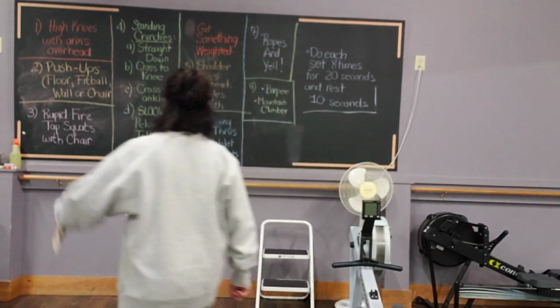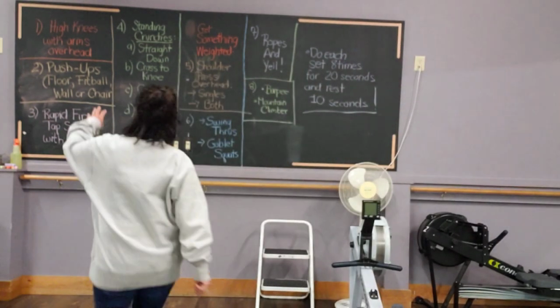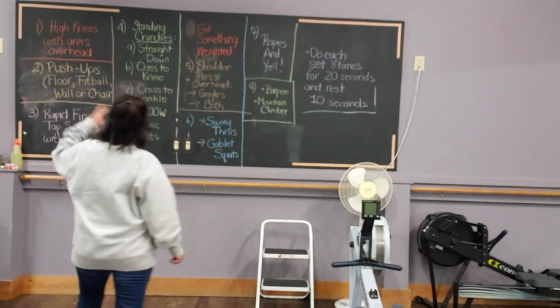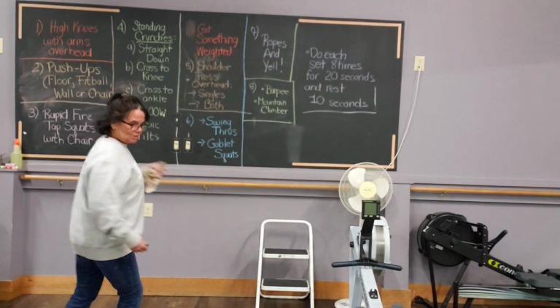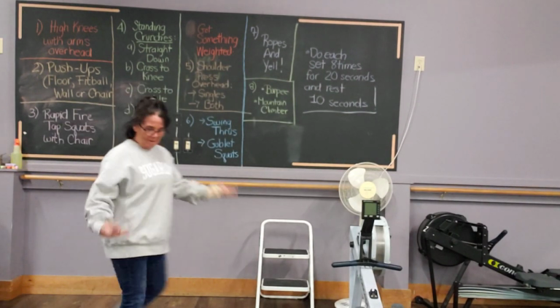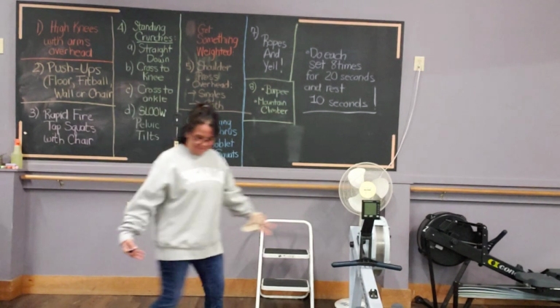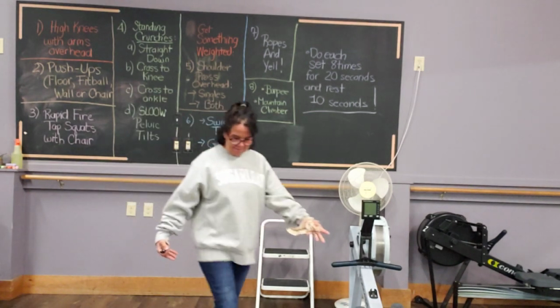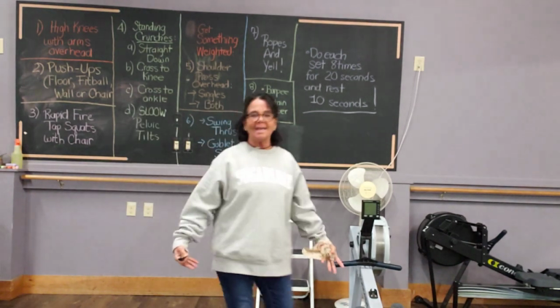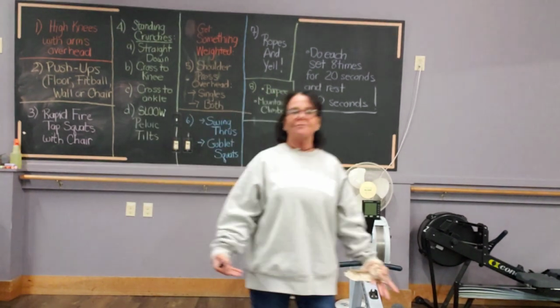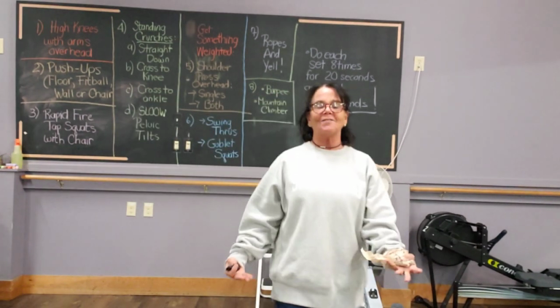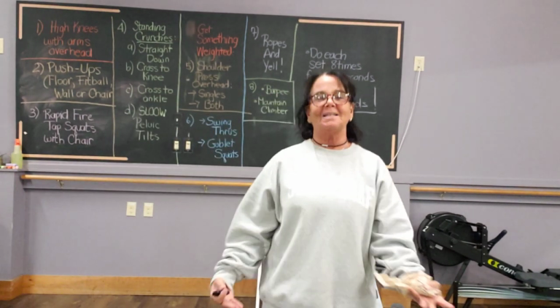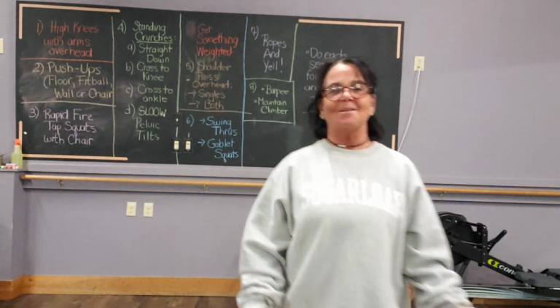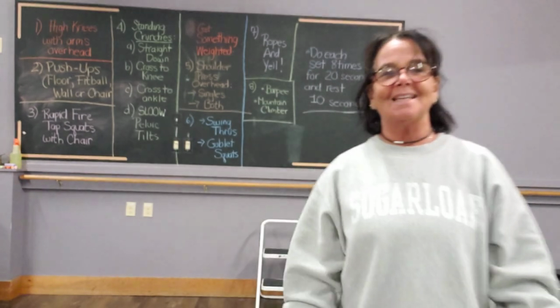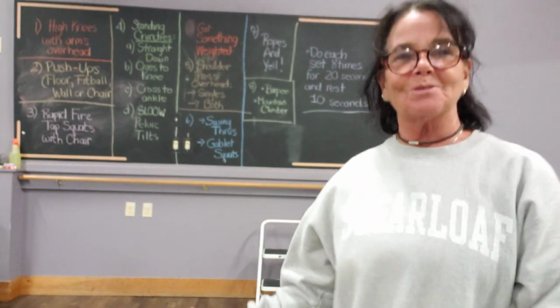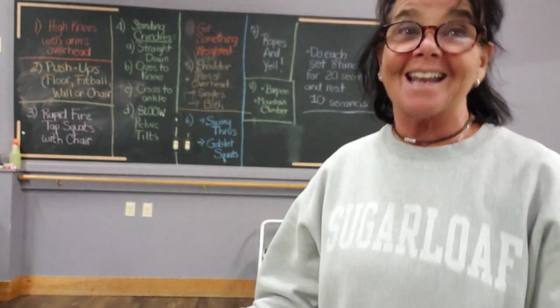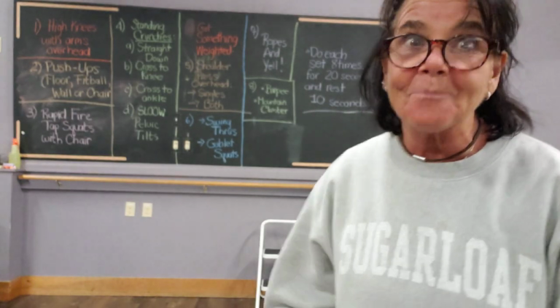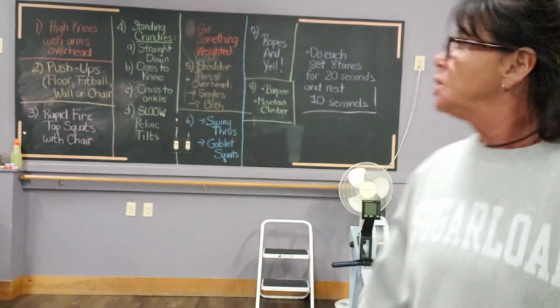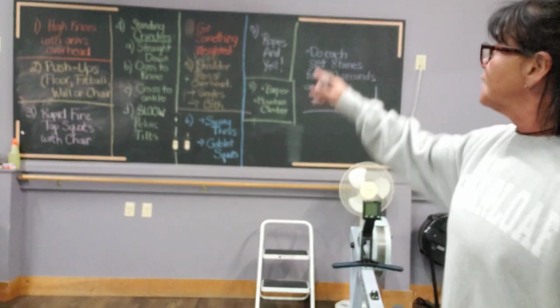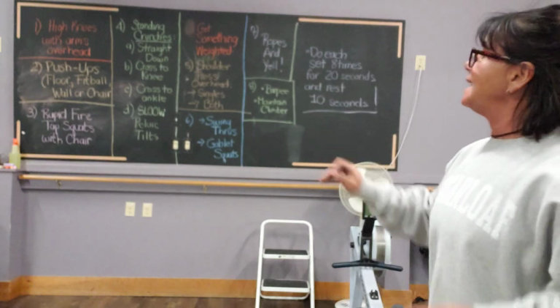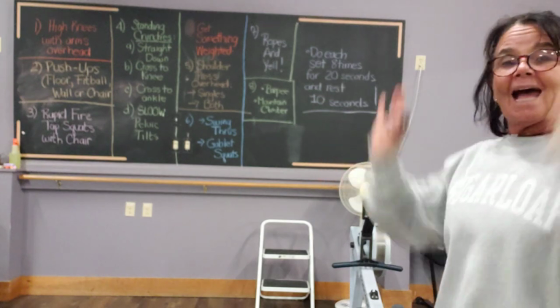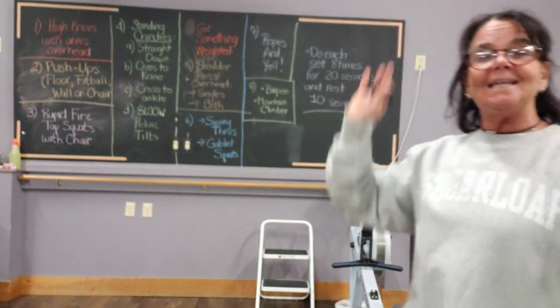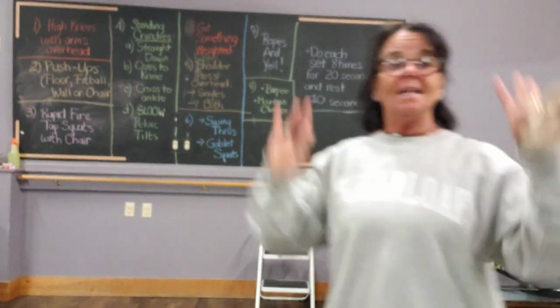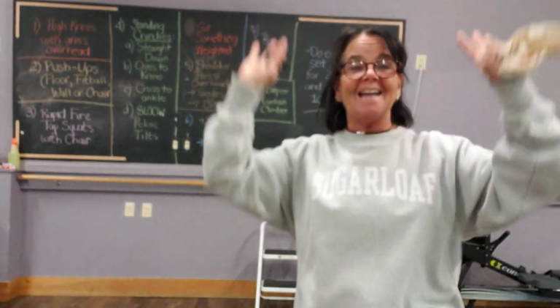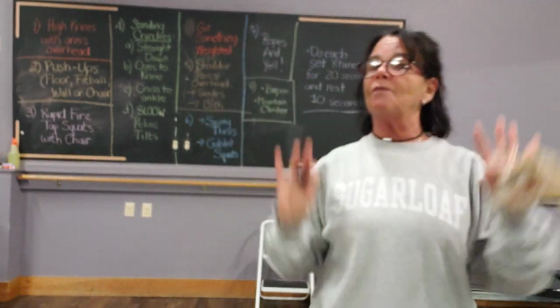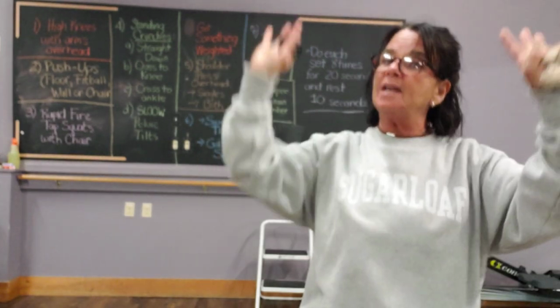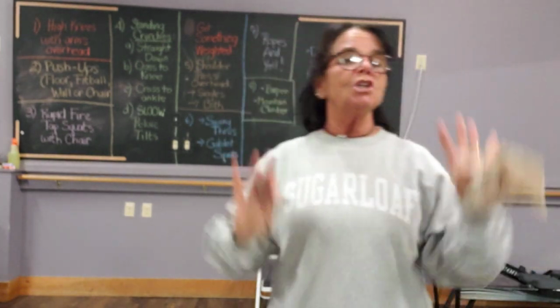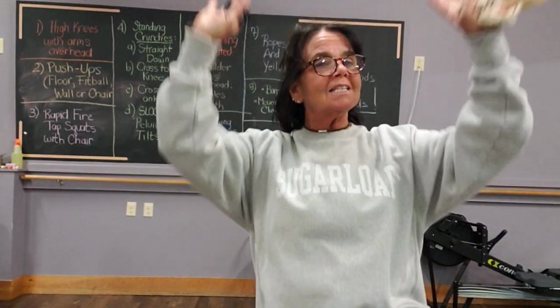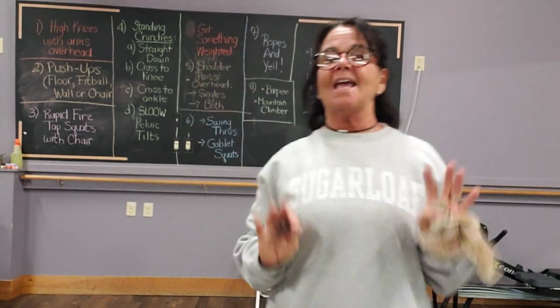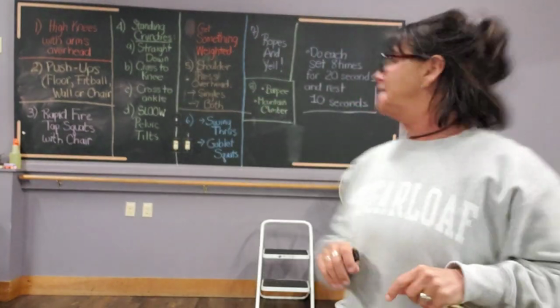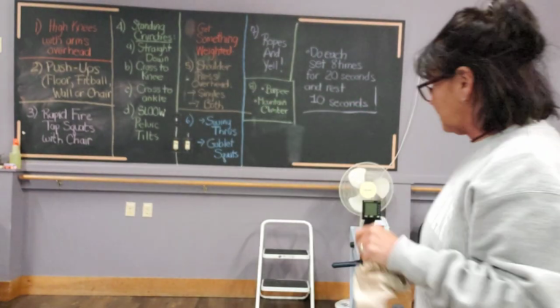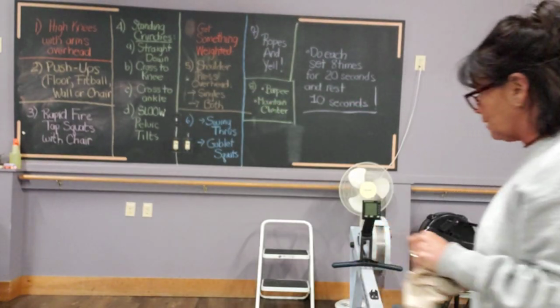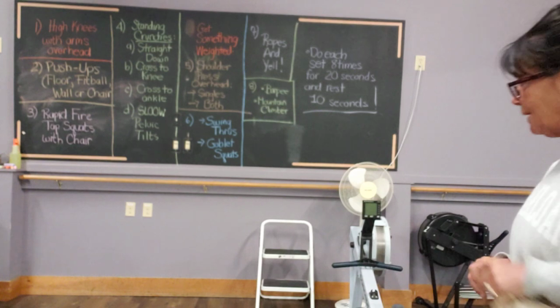So the first thing — and excuse my workout attire, I just came down from my office upstairs and I wanted to get this posted today — the first exercise is high knees overhead. Just as safely and as quickly as you can do it.